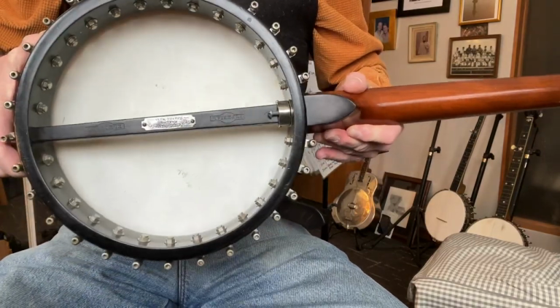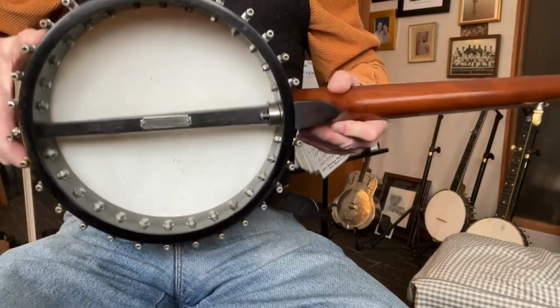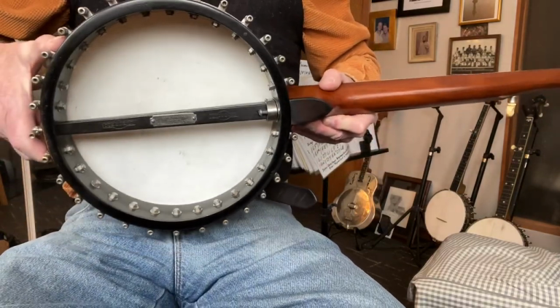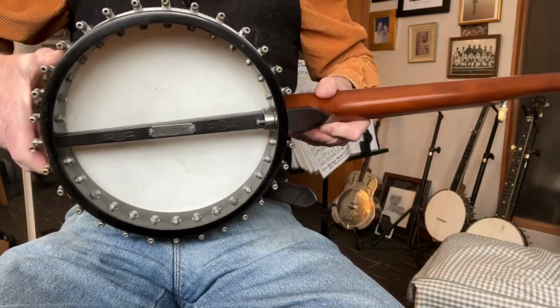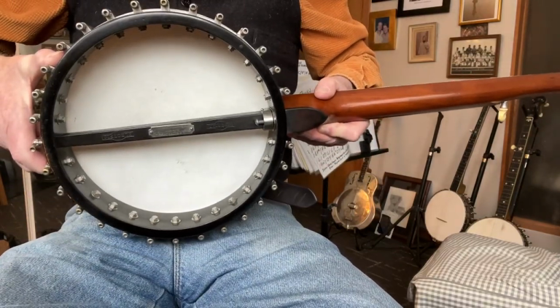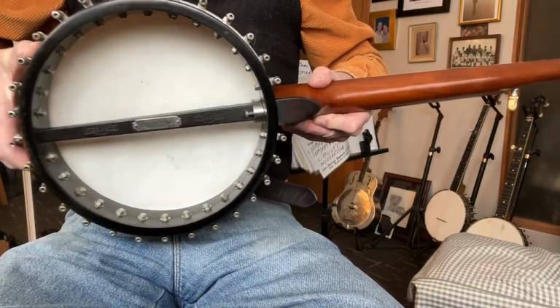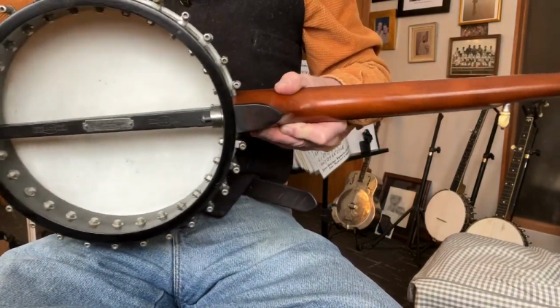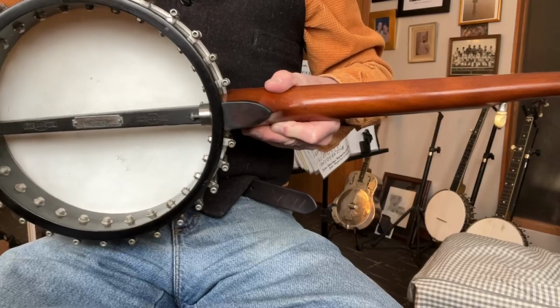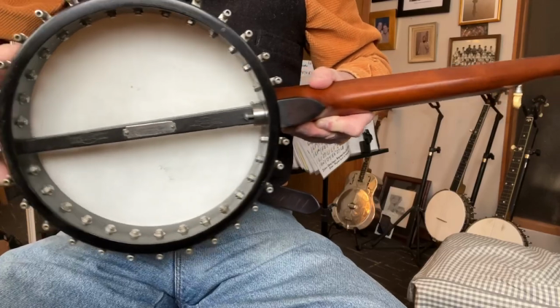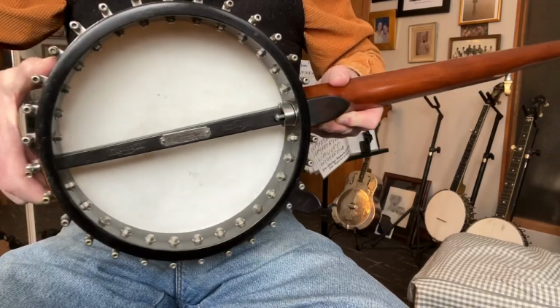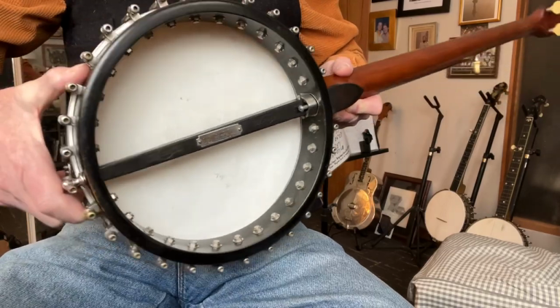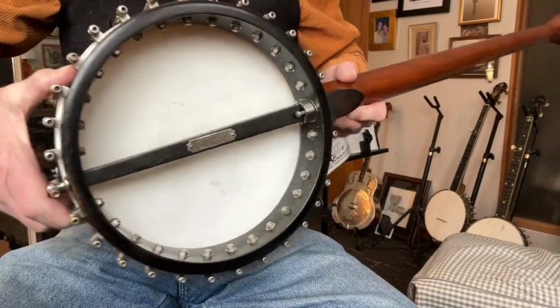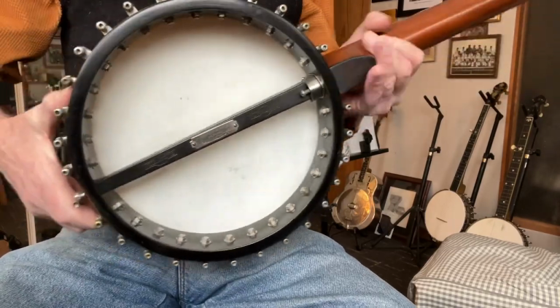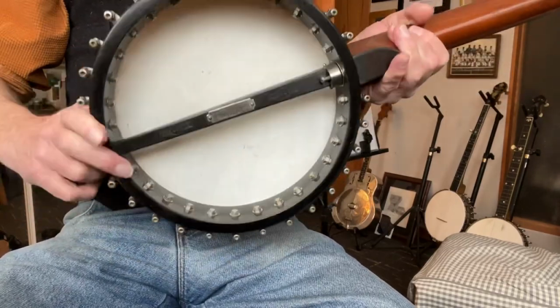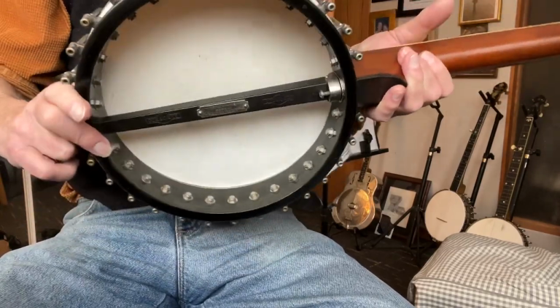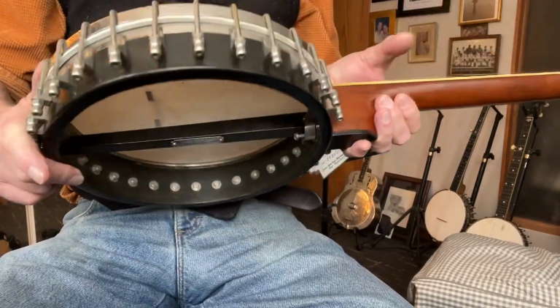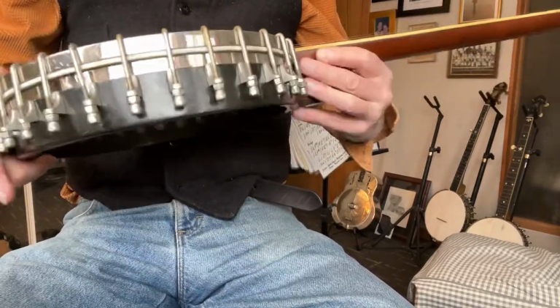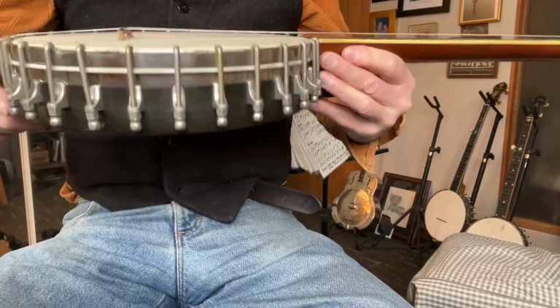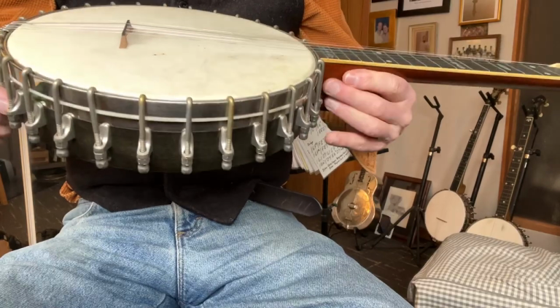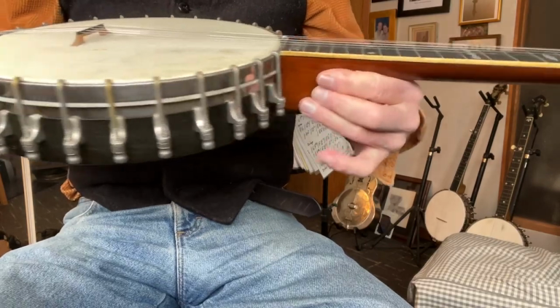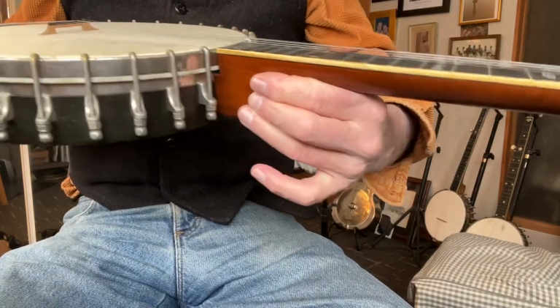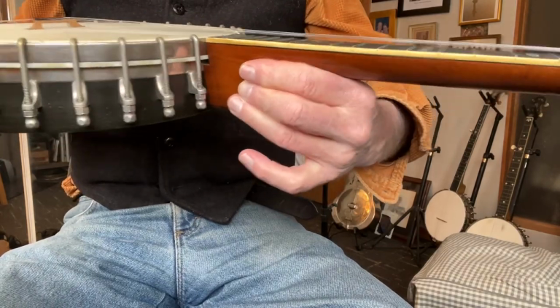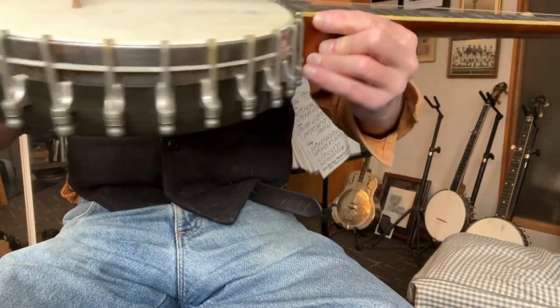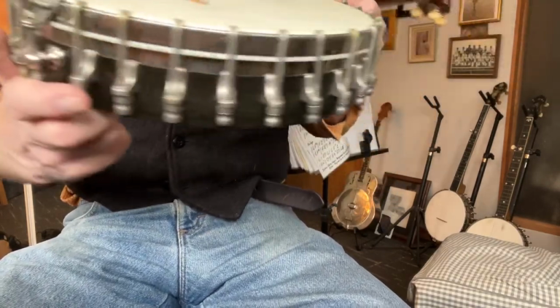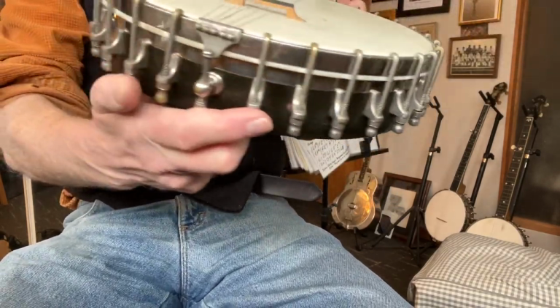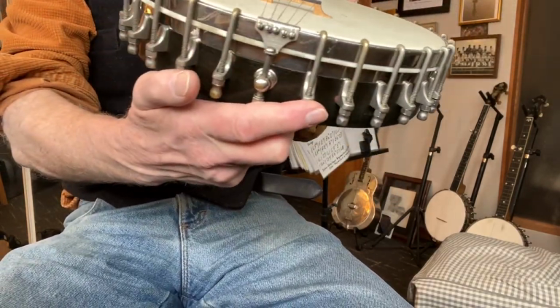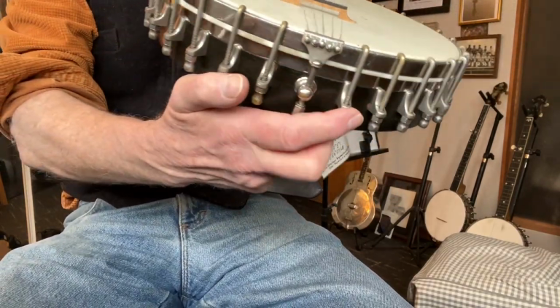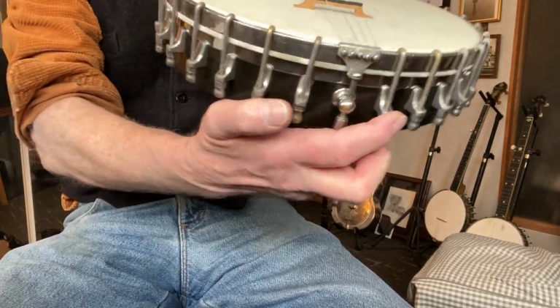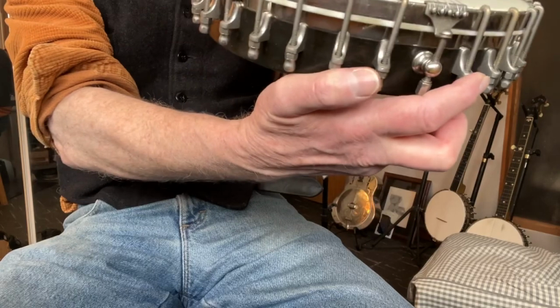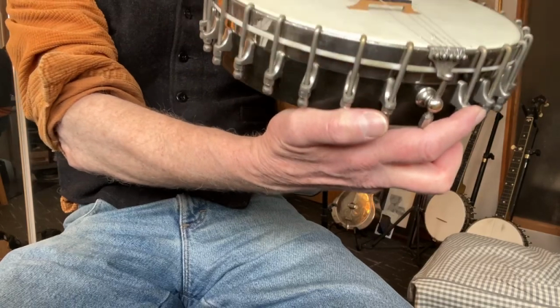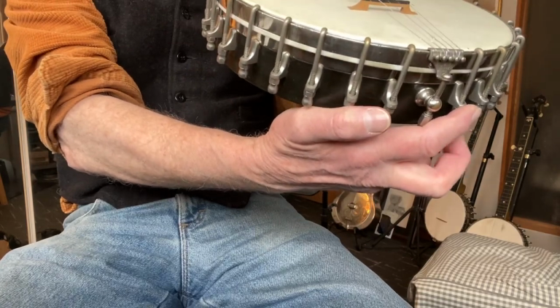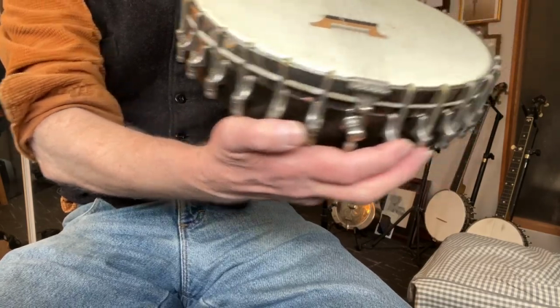As you can see from the video here, the pot is in great shape. The hardware is in great shape — really quite unique for ones of this era that I've seen.